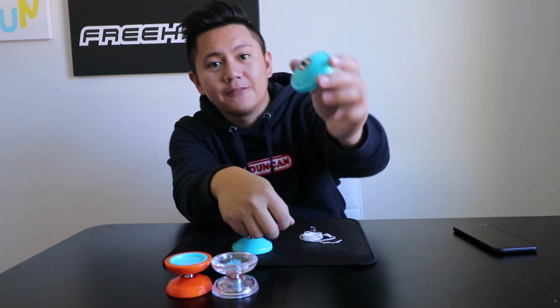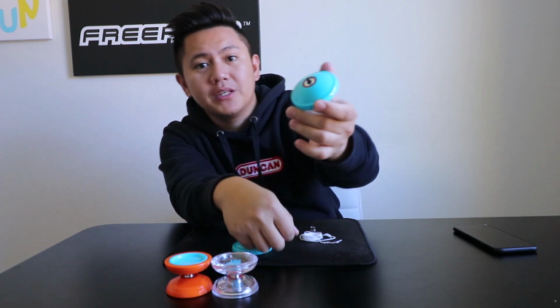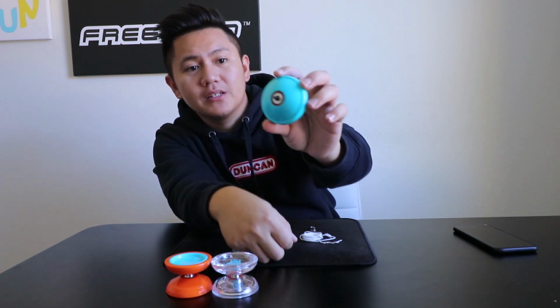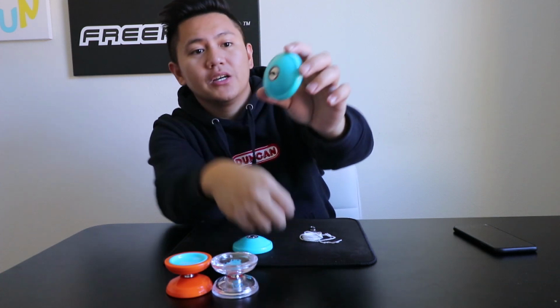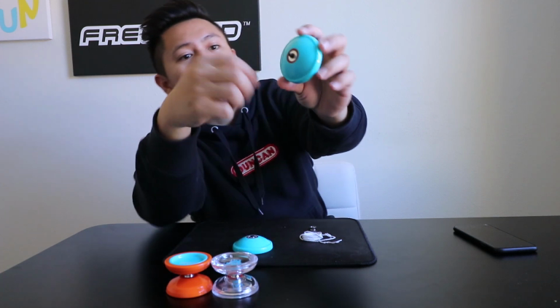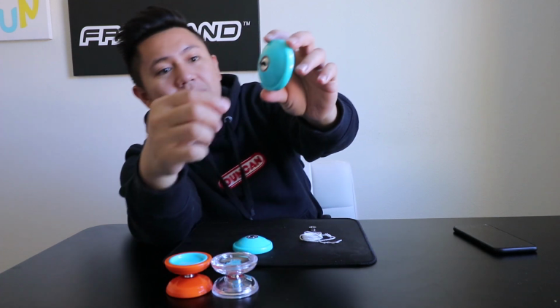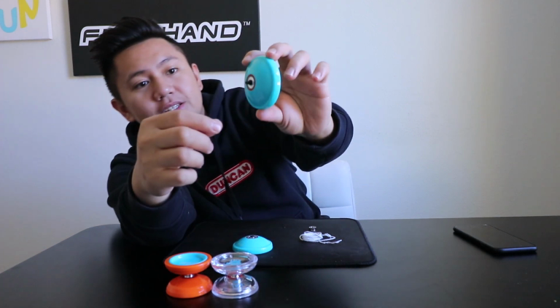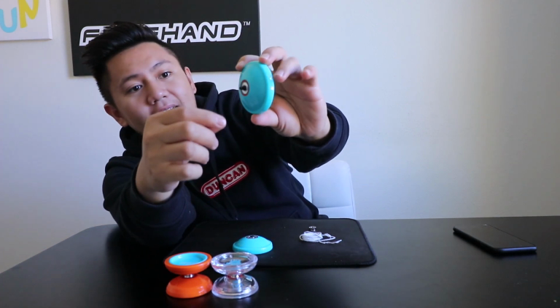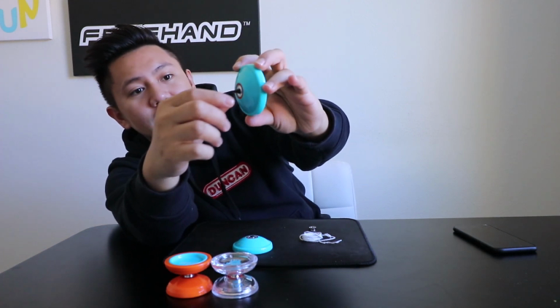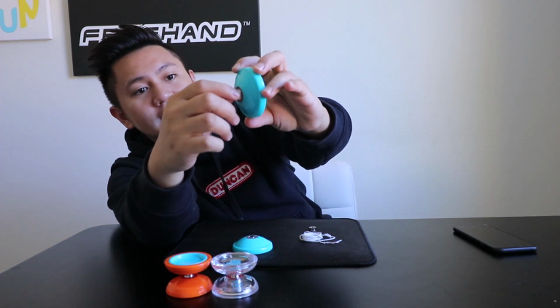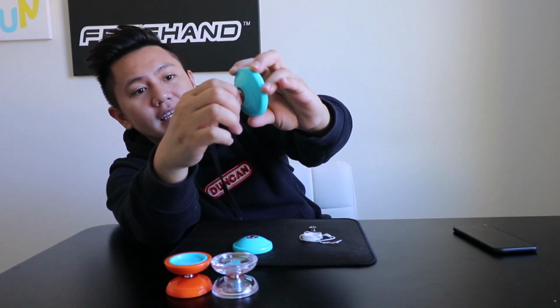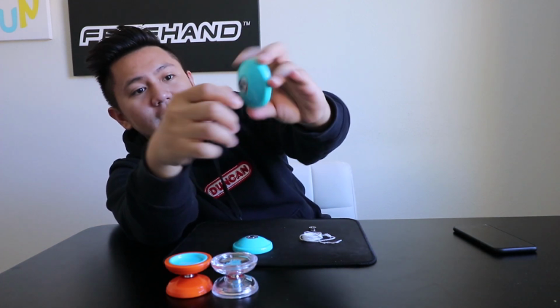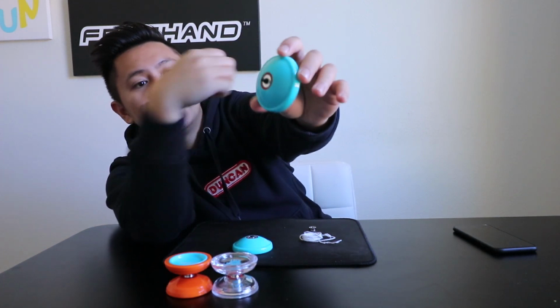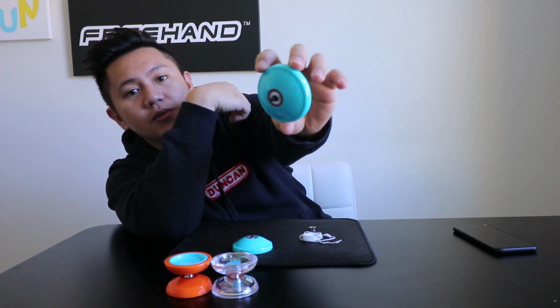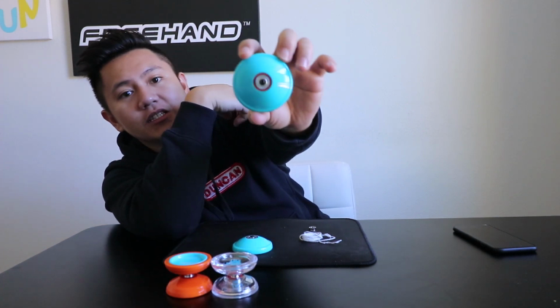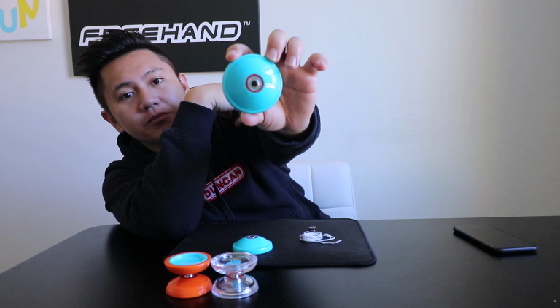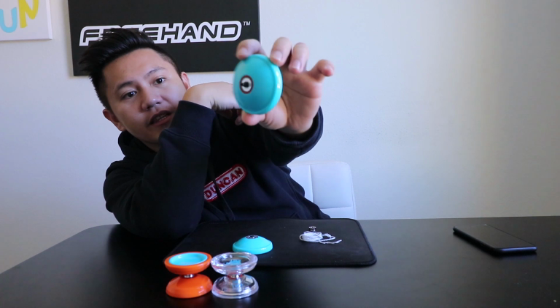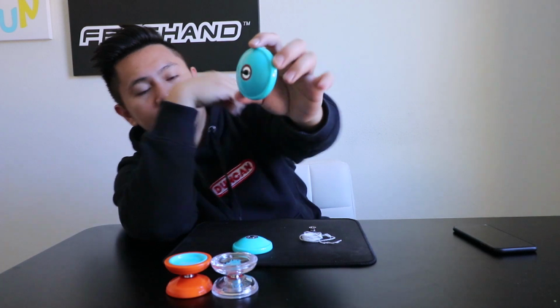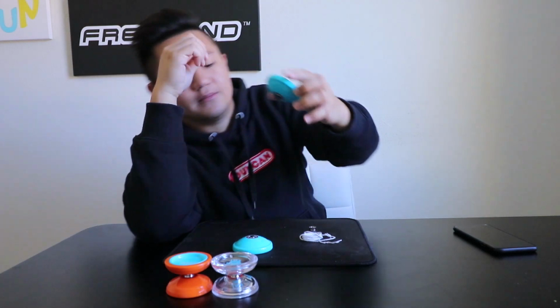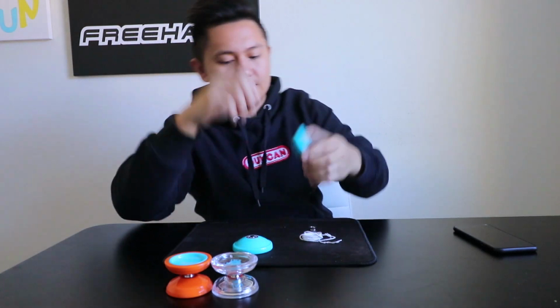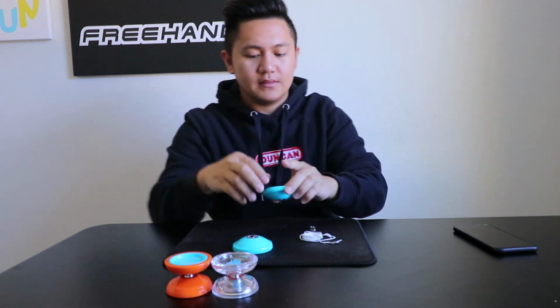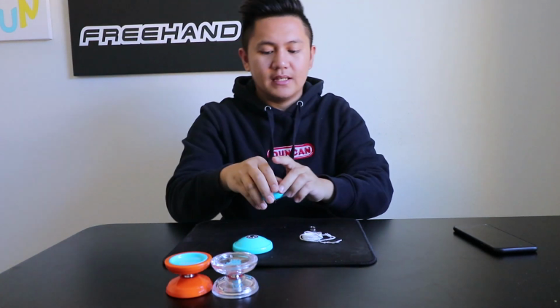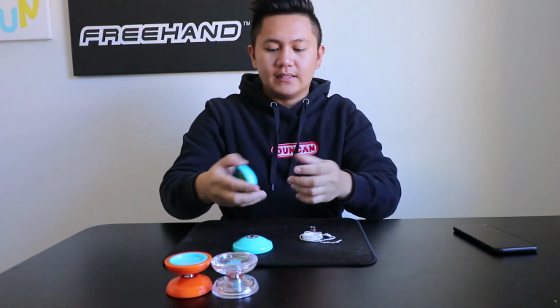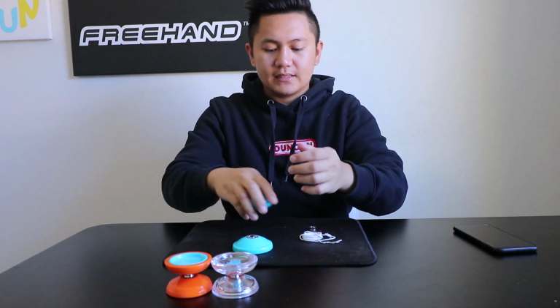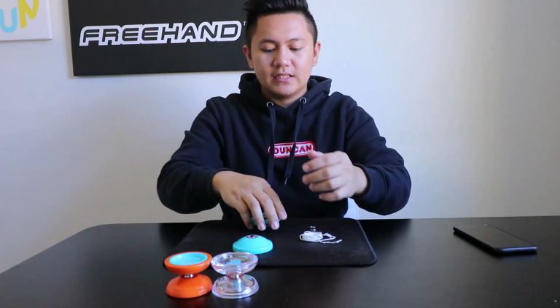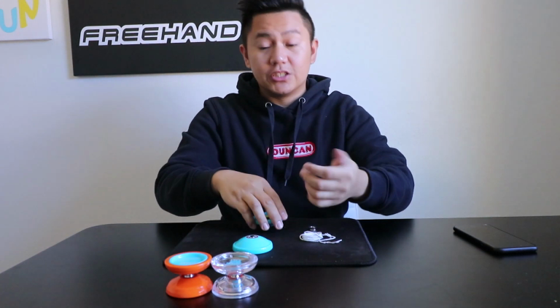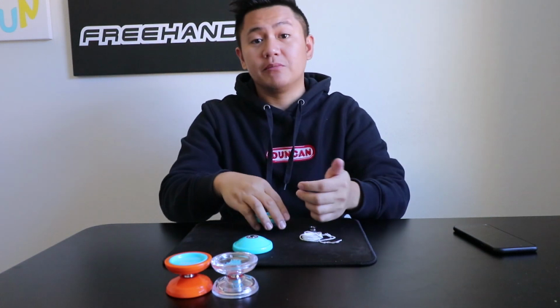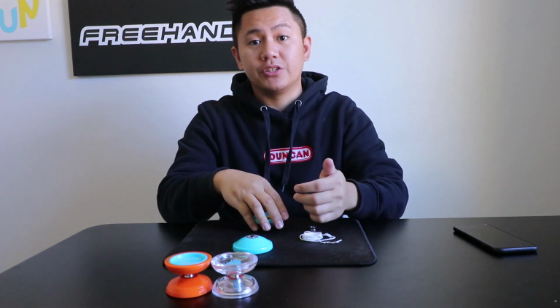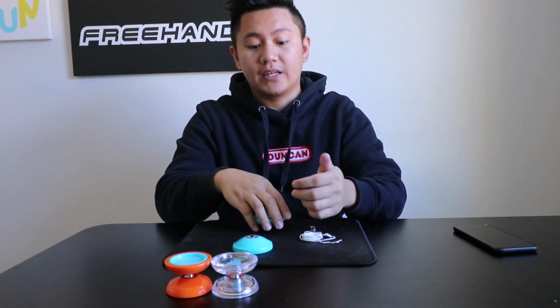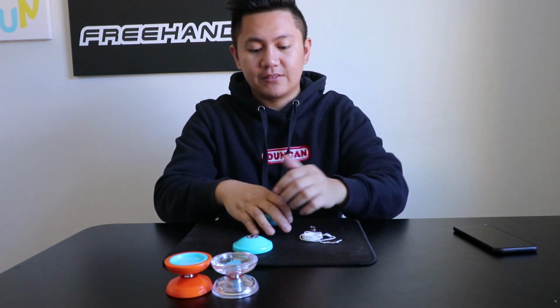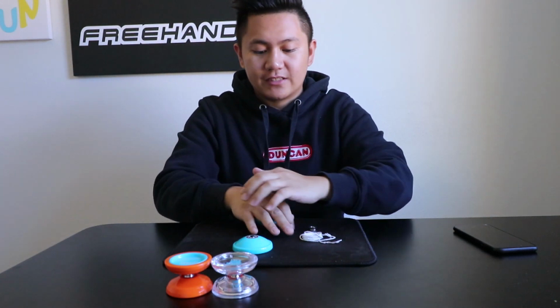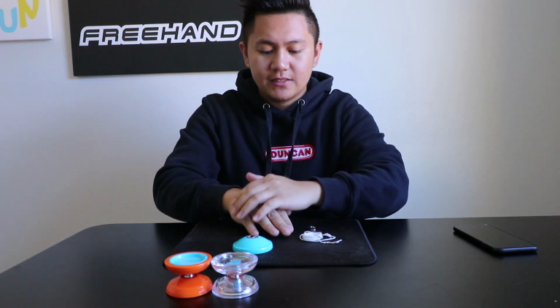From here, you want to make sure the axle is tight, otherwise you will break the threading. Next, gently push the yoyo against a flat surface.